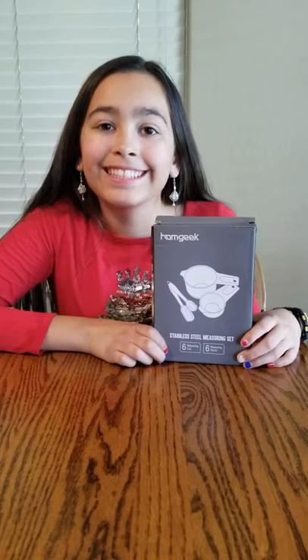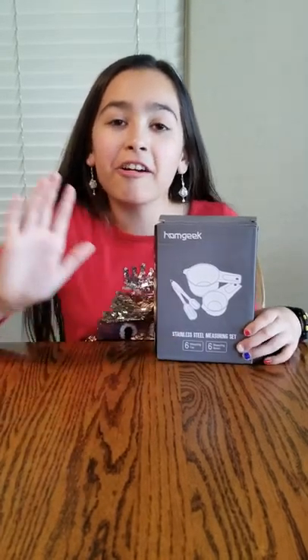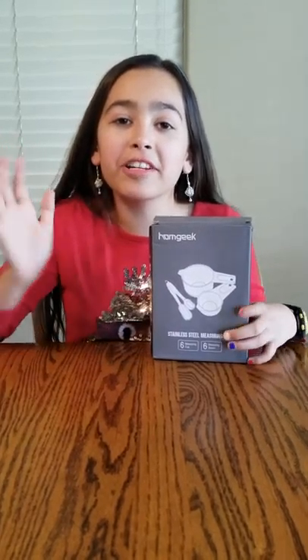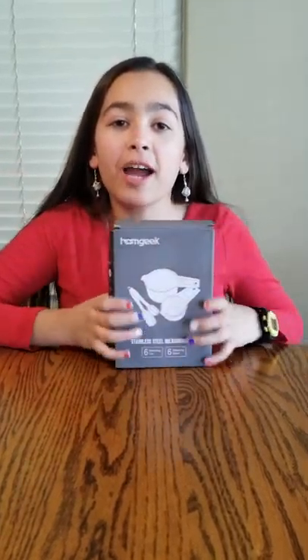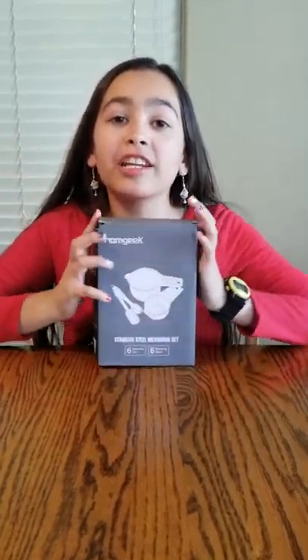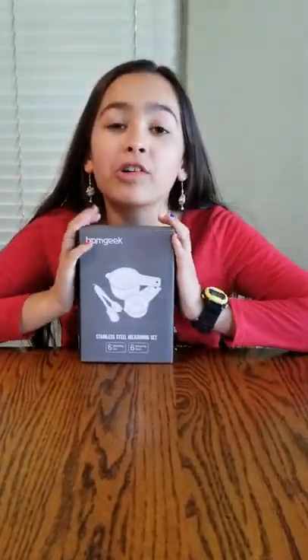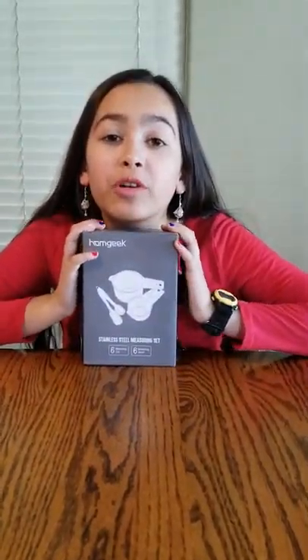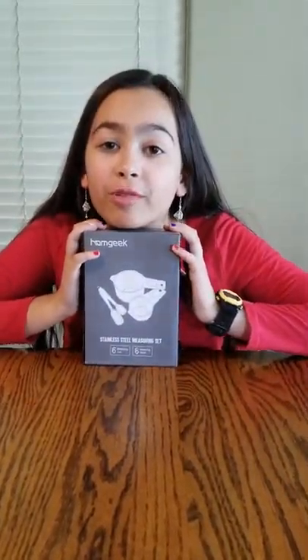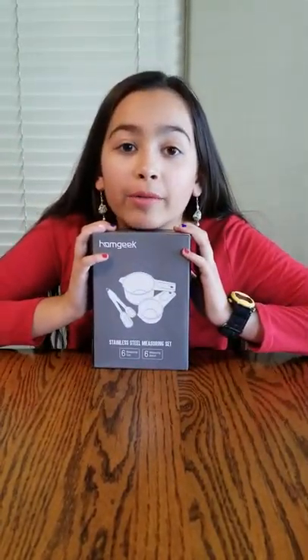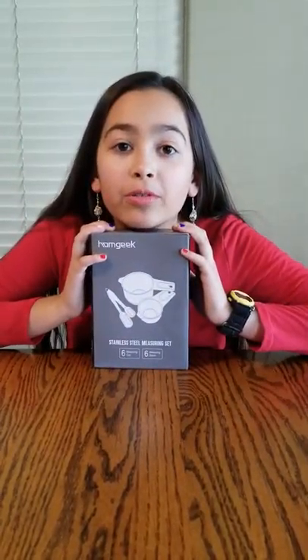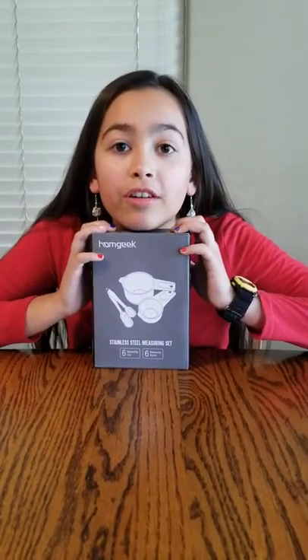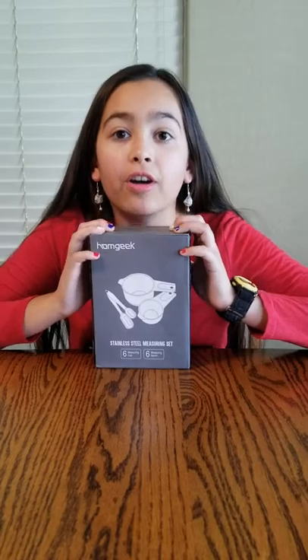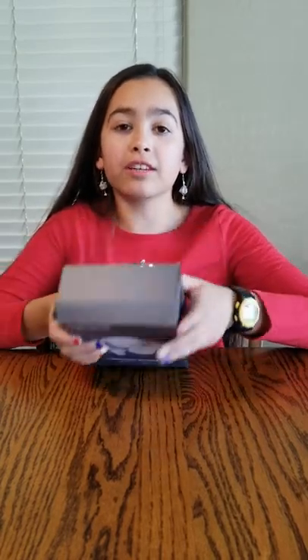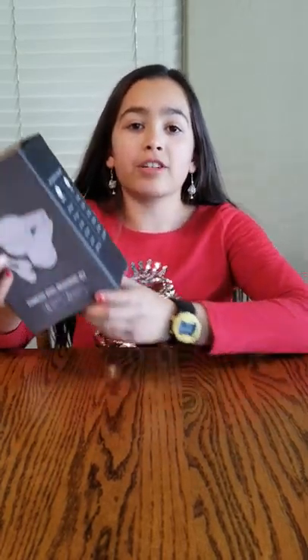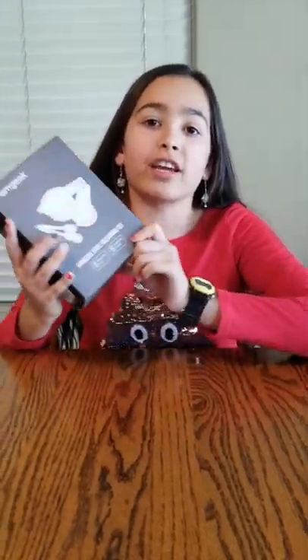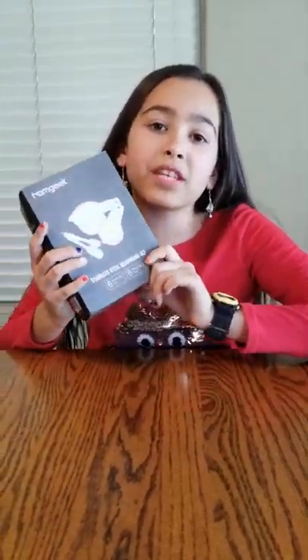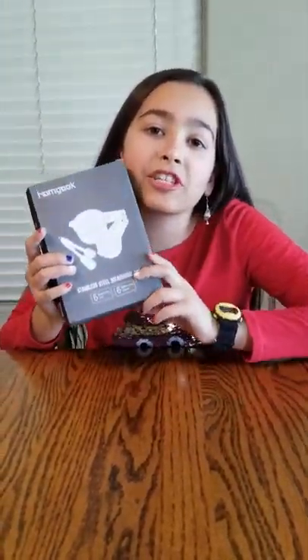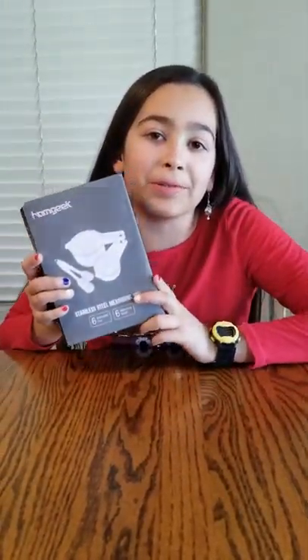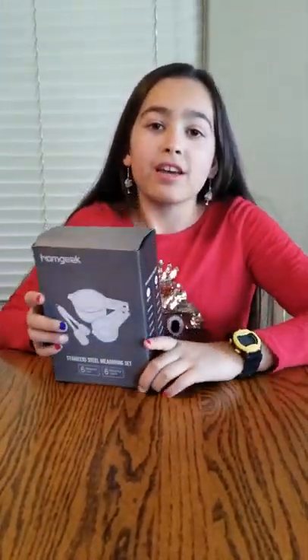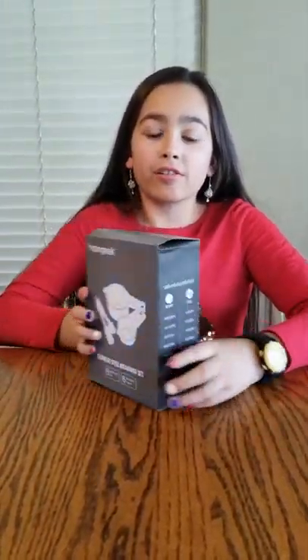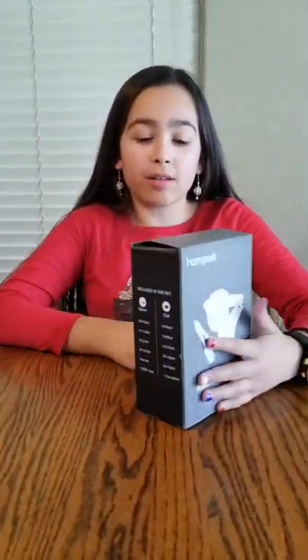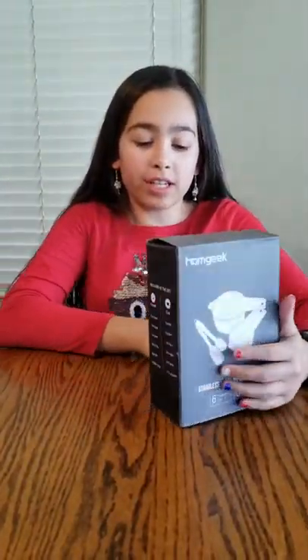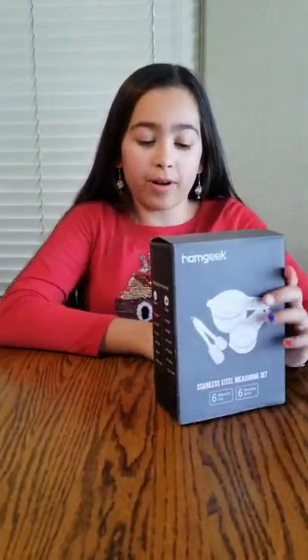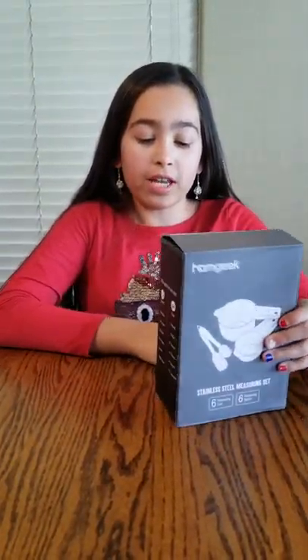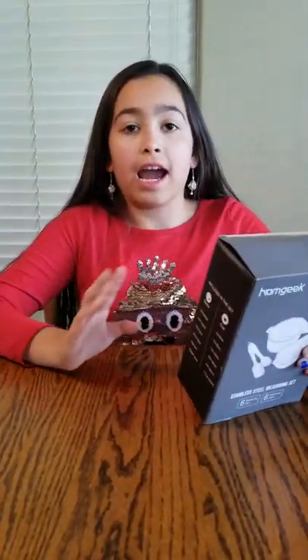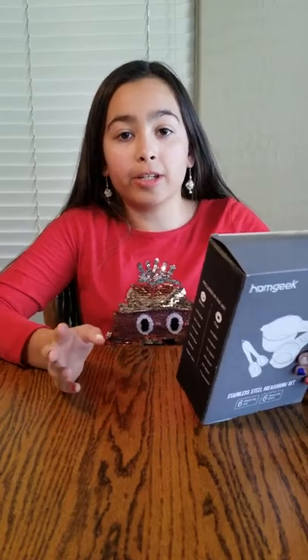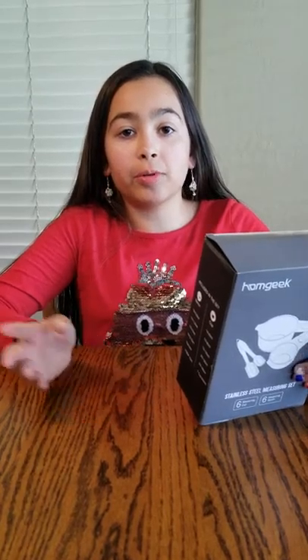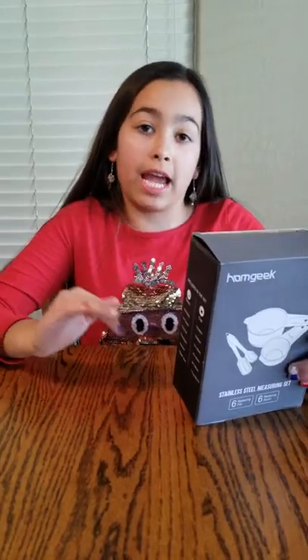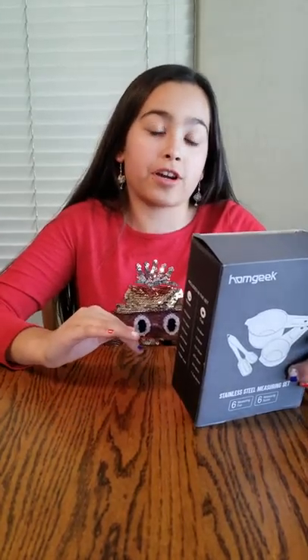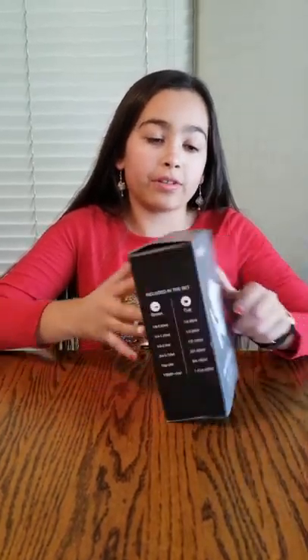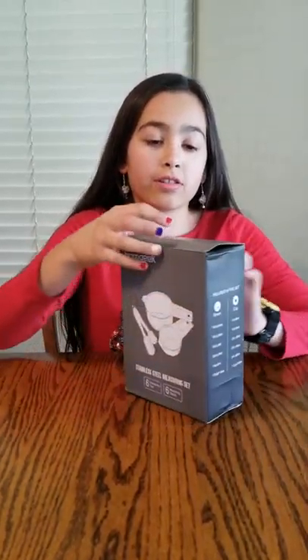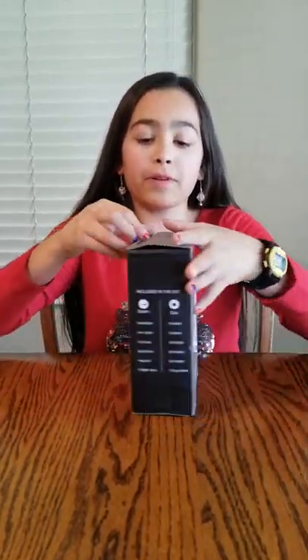Hello everyone, I'm Jade and welcome to another one of my reviews. Today I'm looking at the Home Geek measuring cups and spoons. This comes in a set of 12 — half for measuring spoons and half for cups. Let's open it up and see what's inside.